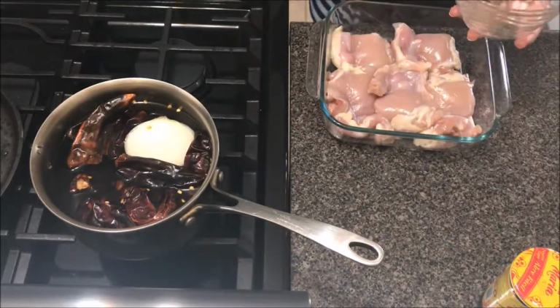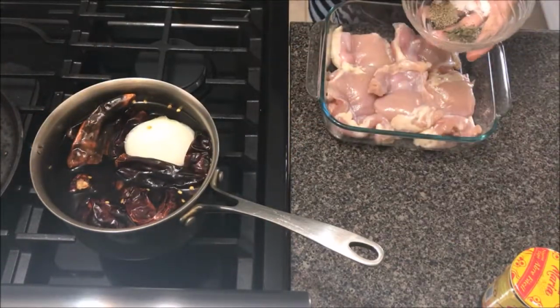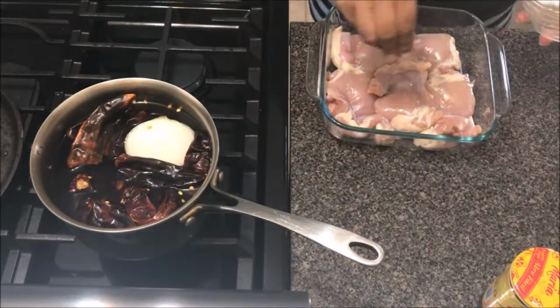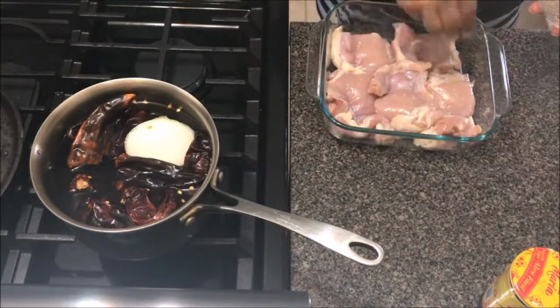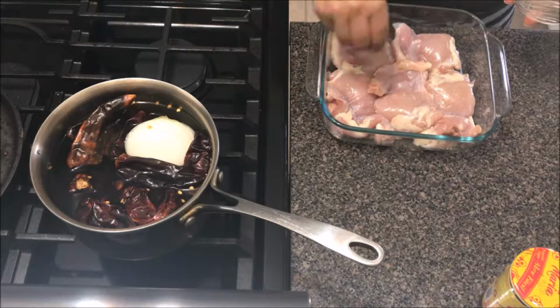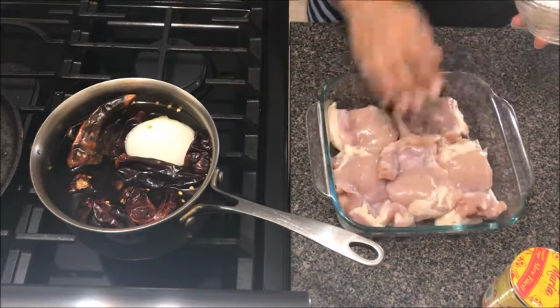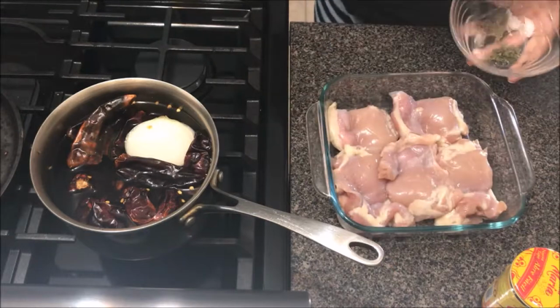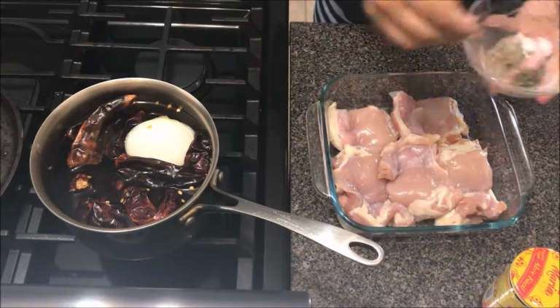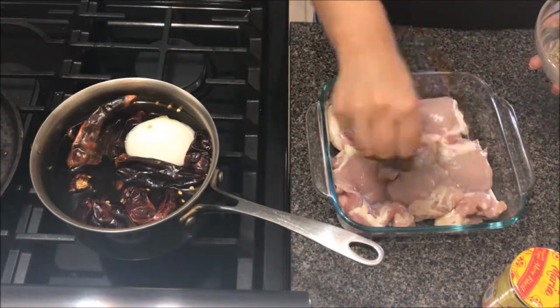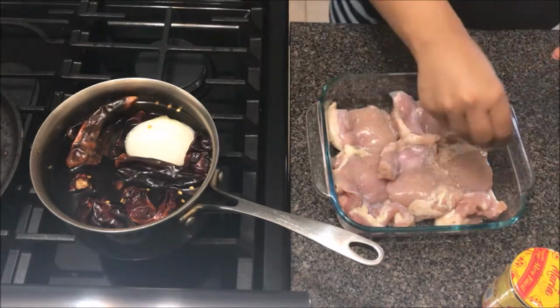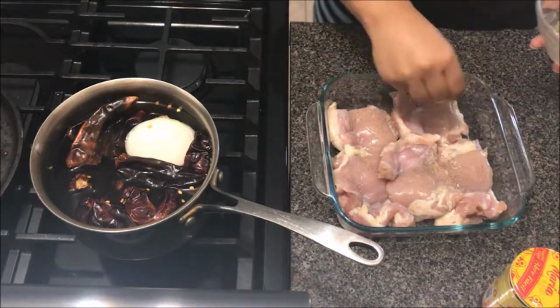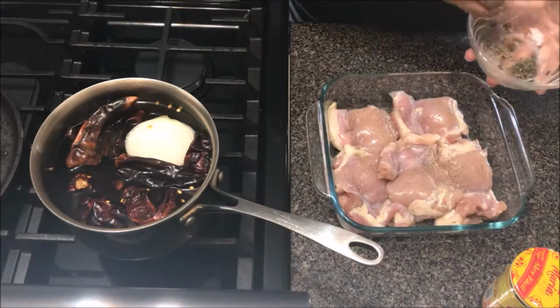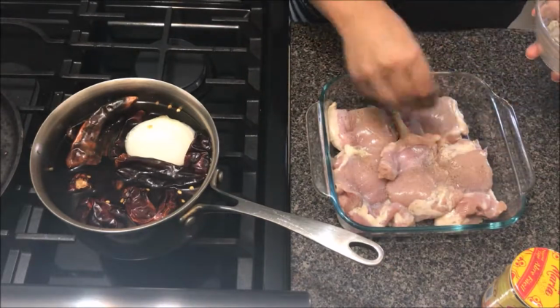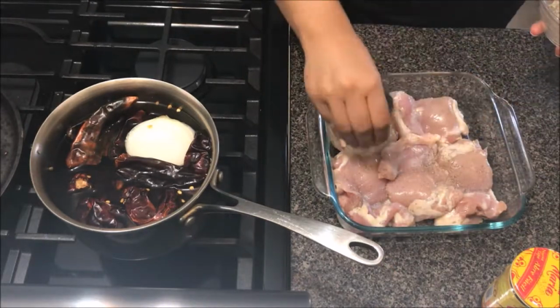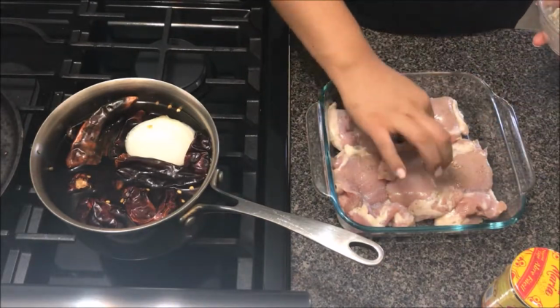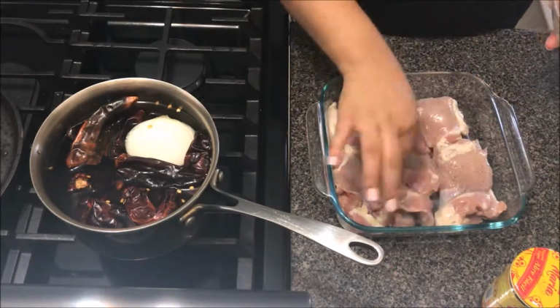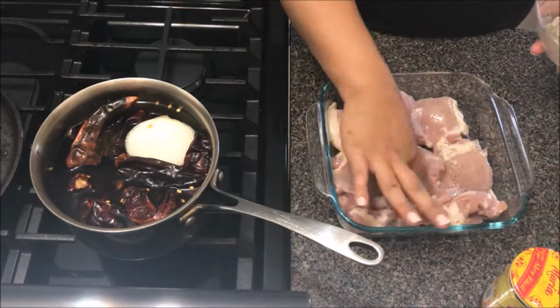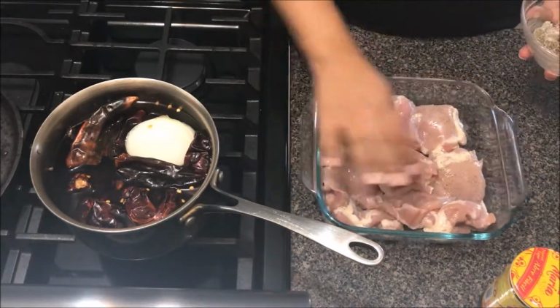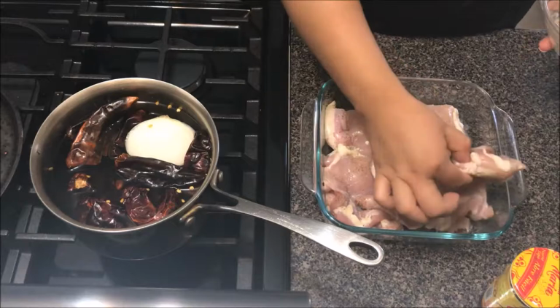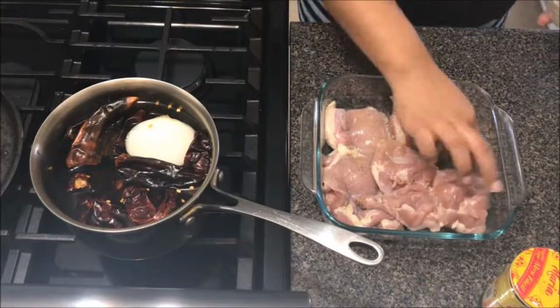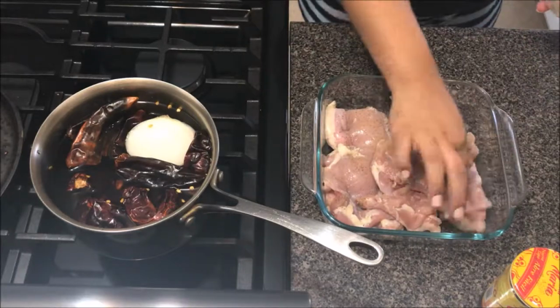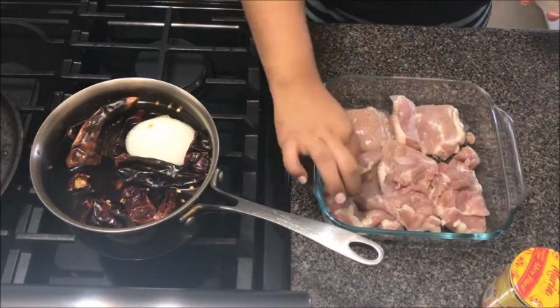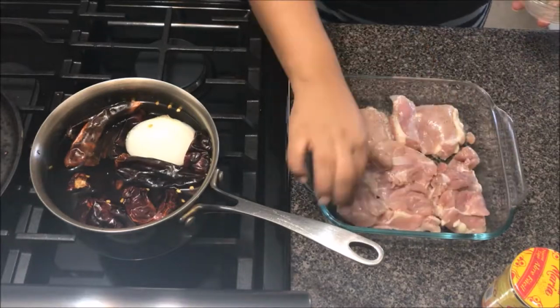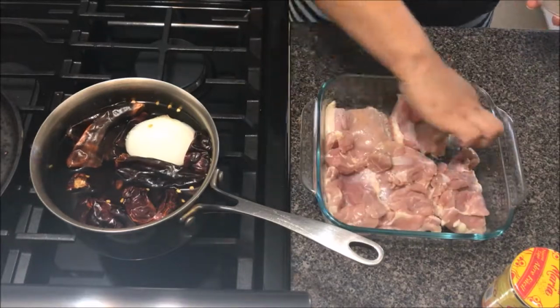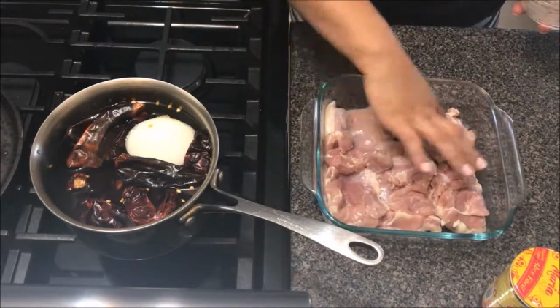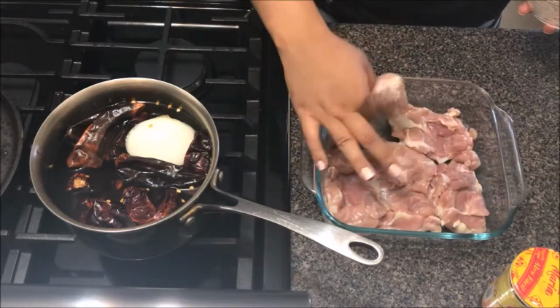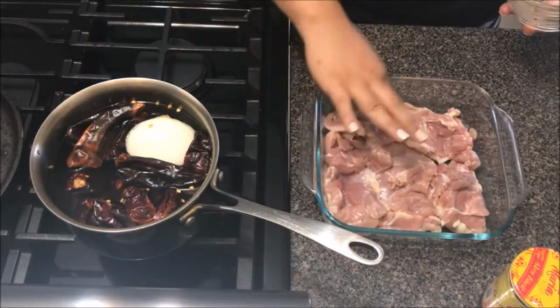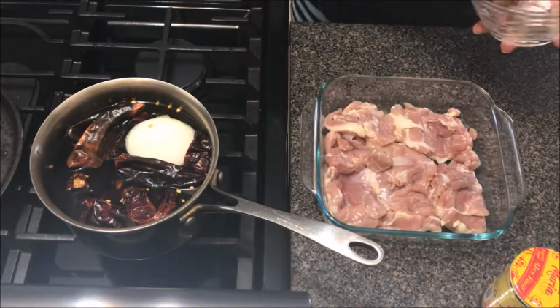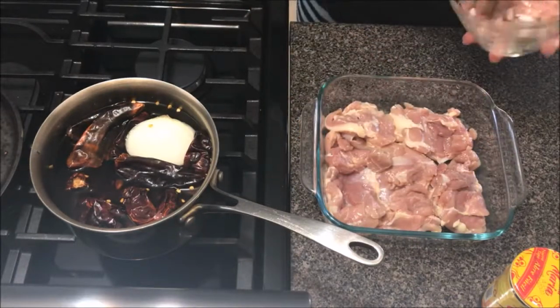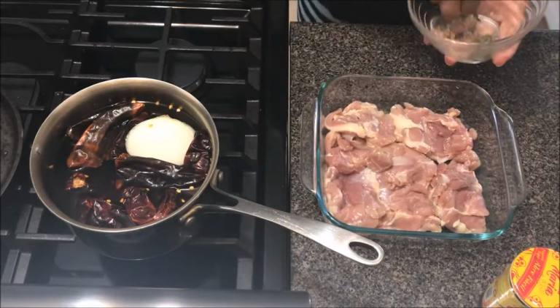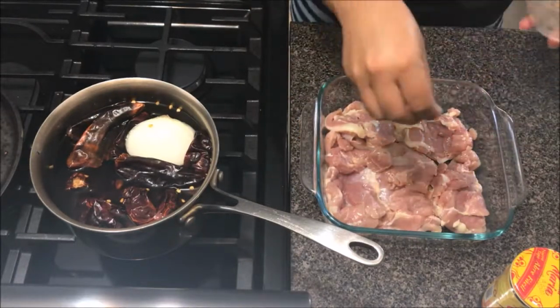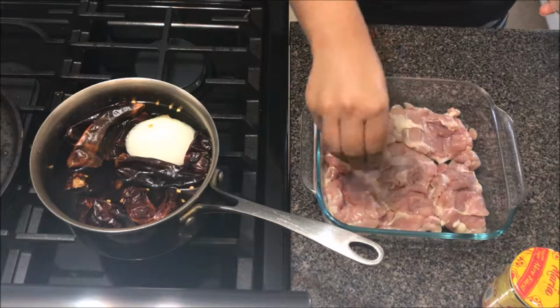While my chili pods are boiling, I'm going to just prep the chicken with some salt and pepper. We're going to start off by cooking the chicken on its own, but we want it to have some flavor, and that's the reason I add a little bit of salt and pepper.